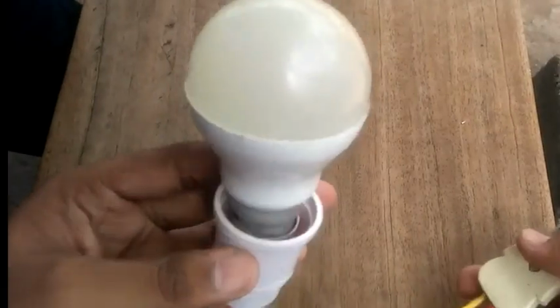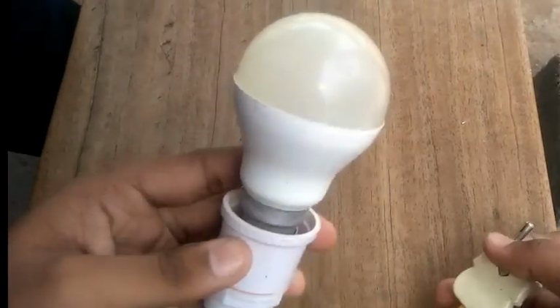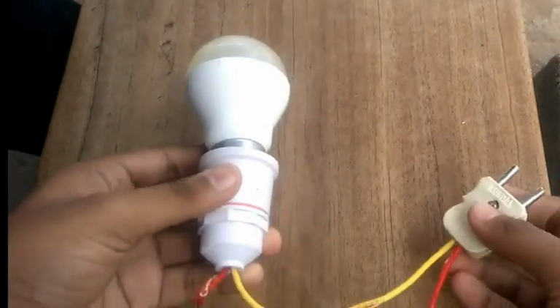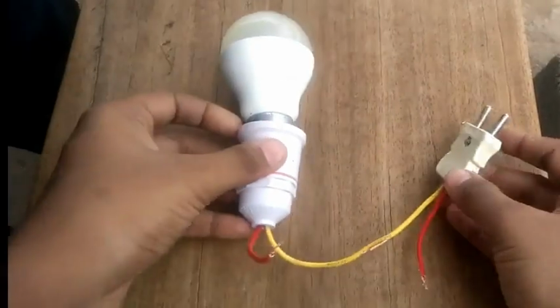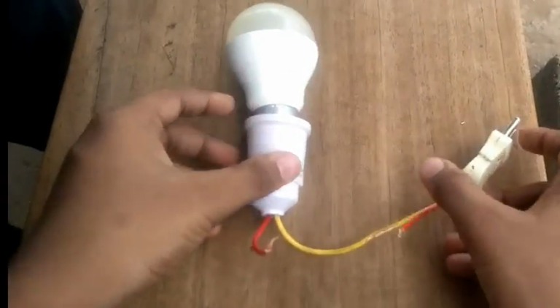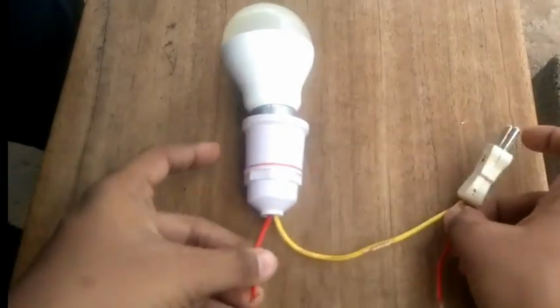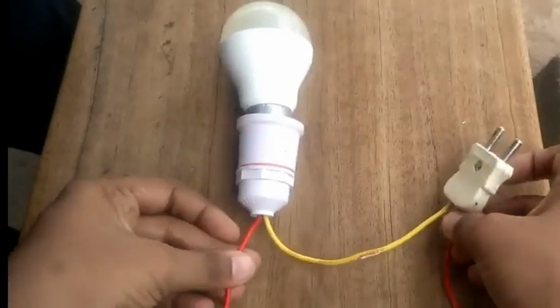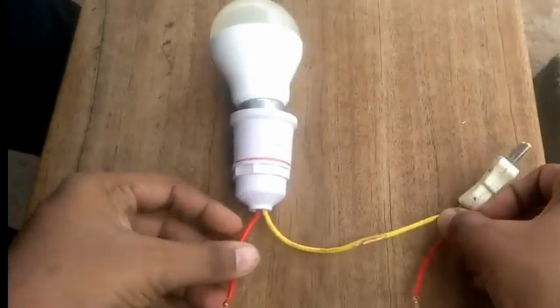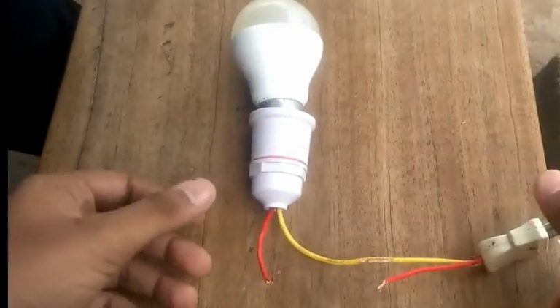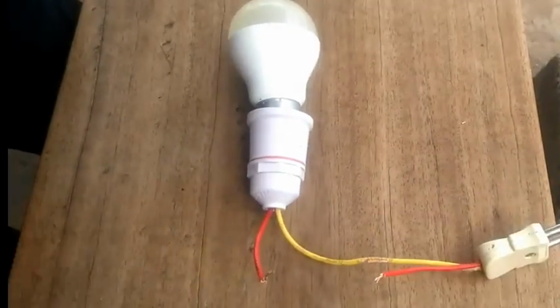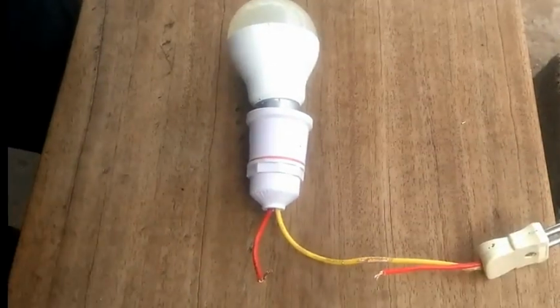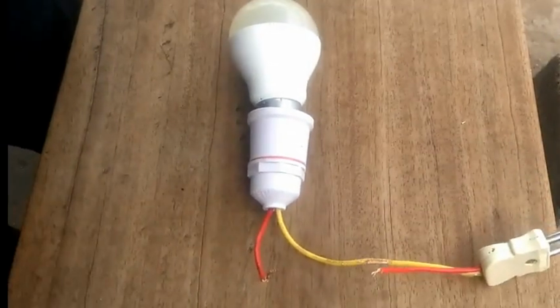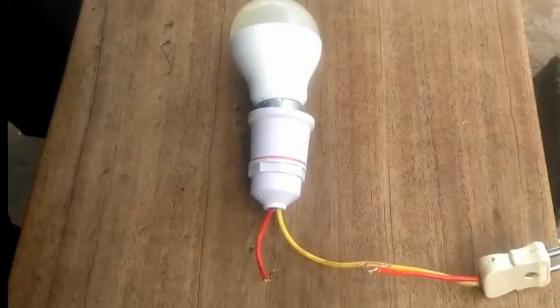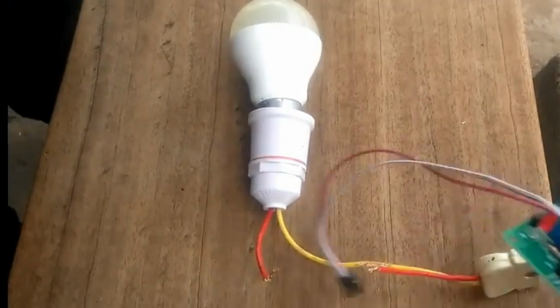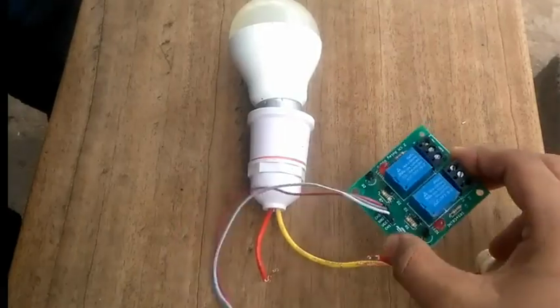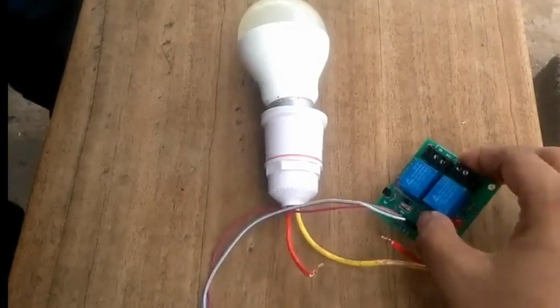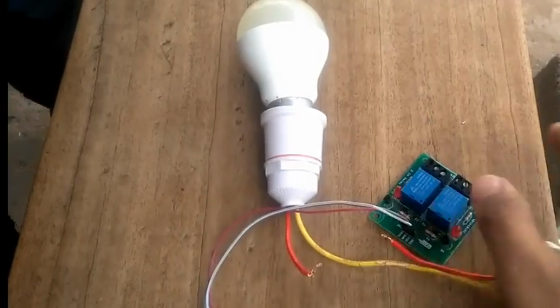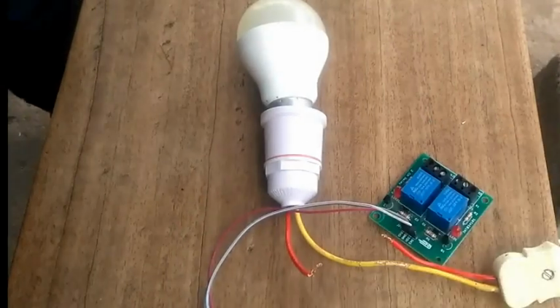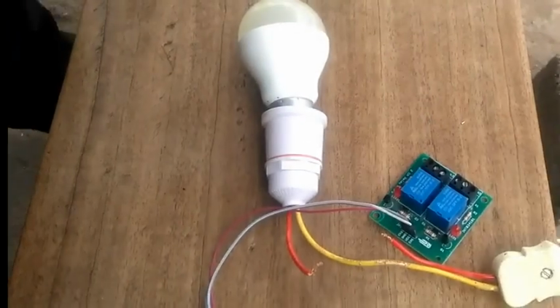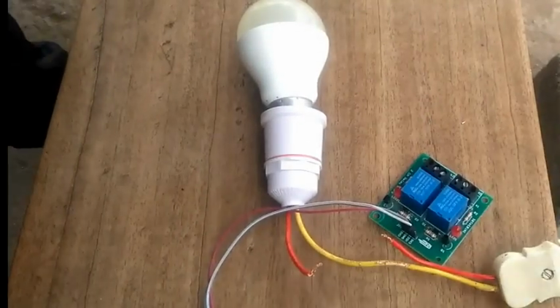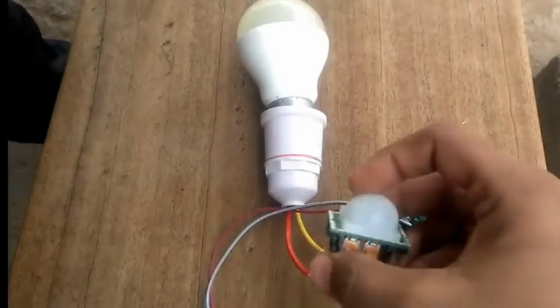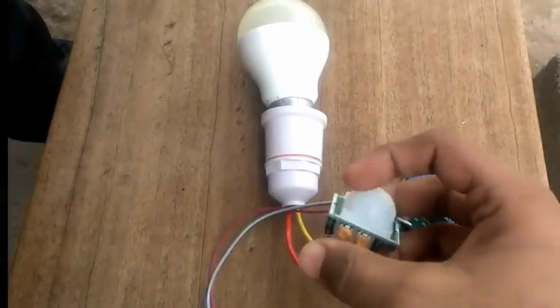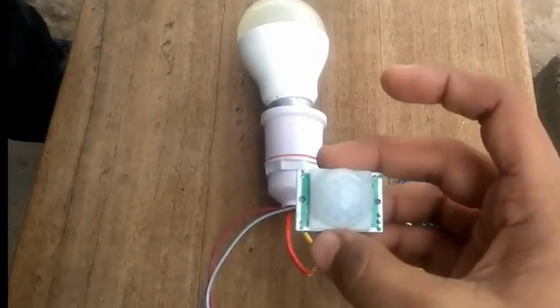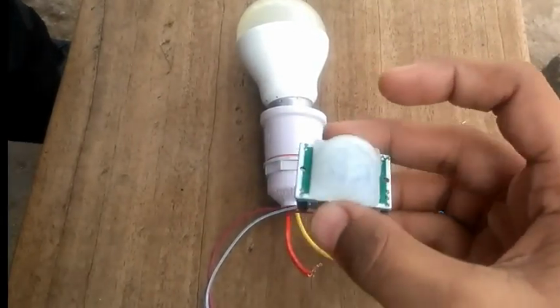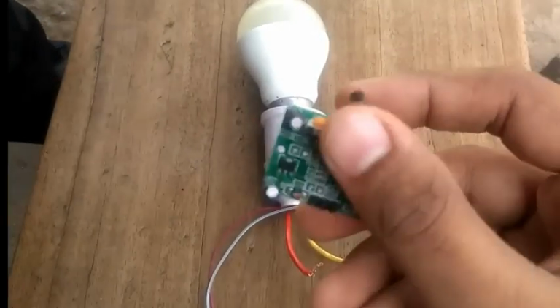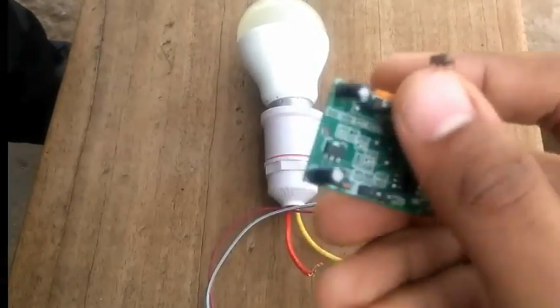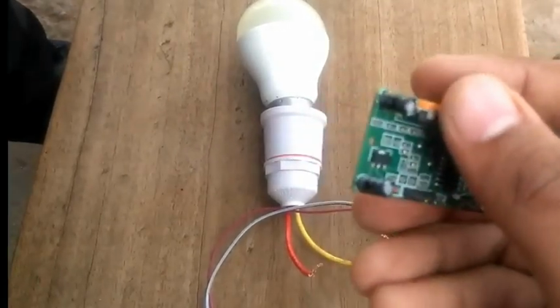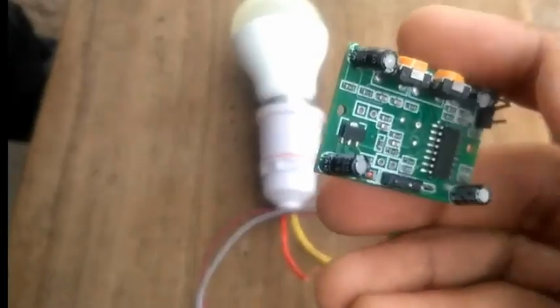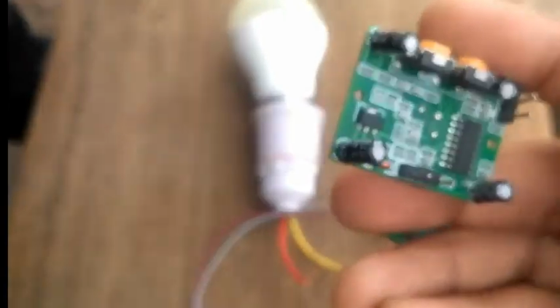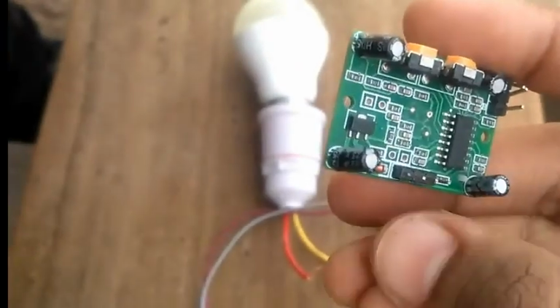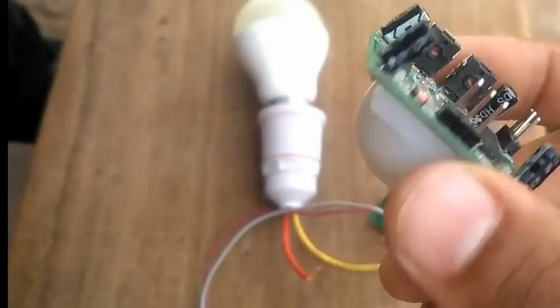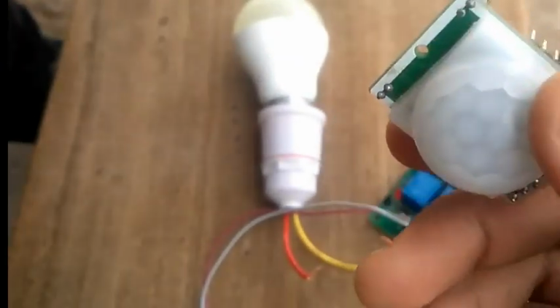Normally, a bulb is connected to phase and neutral. You can connect the relay — let's say a motion sensor.